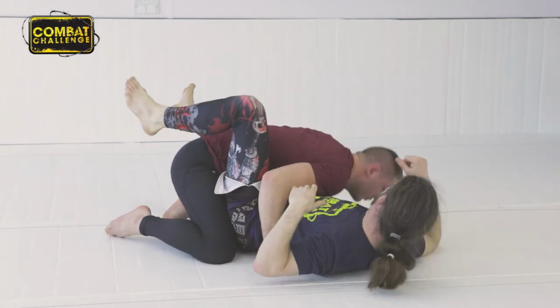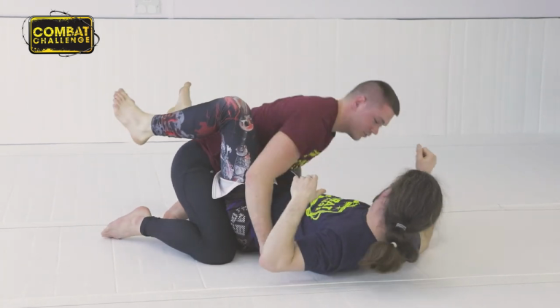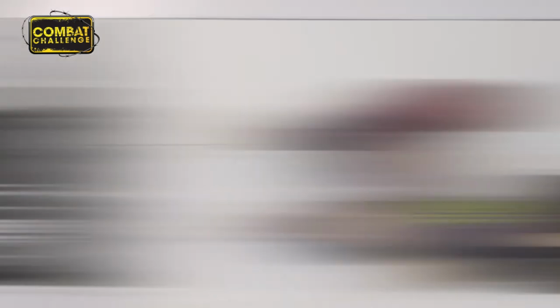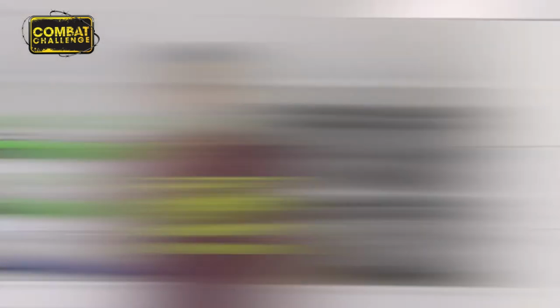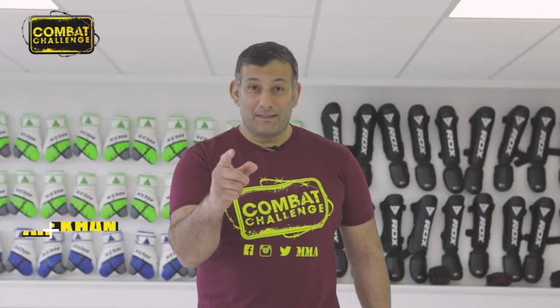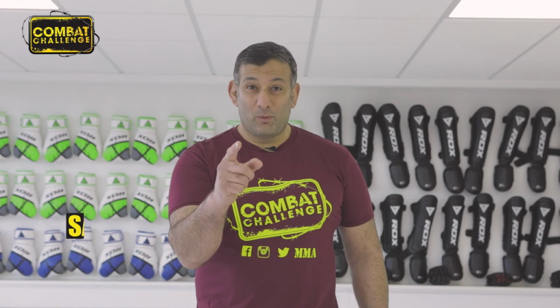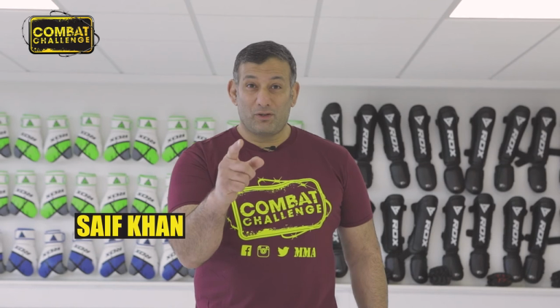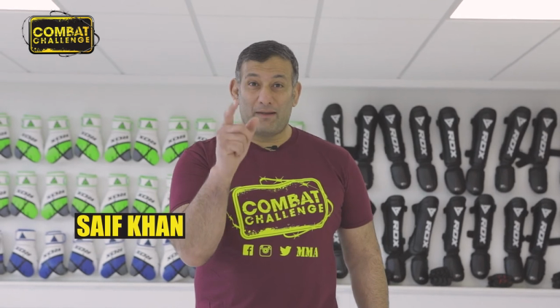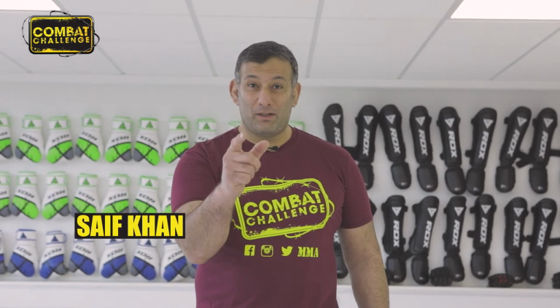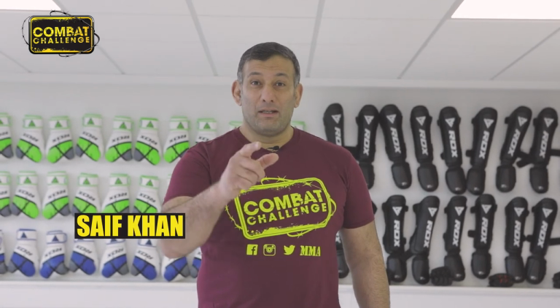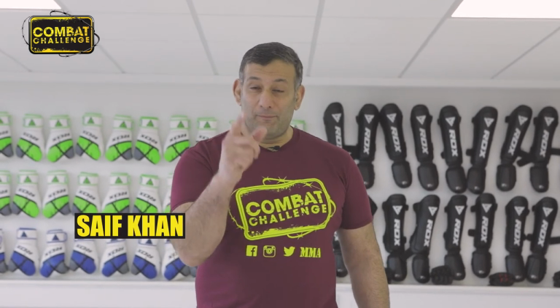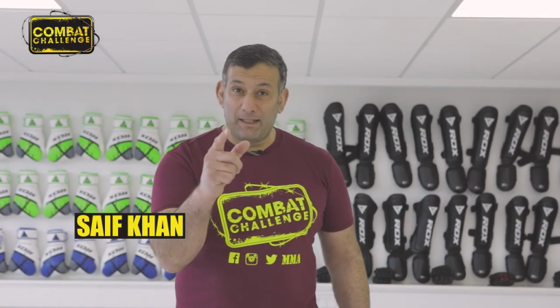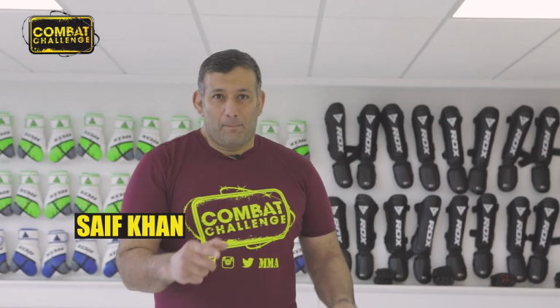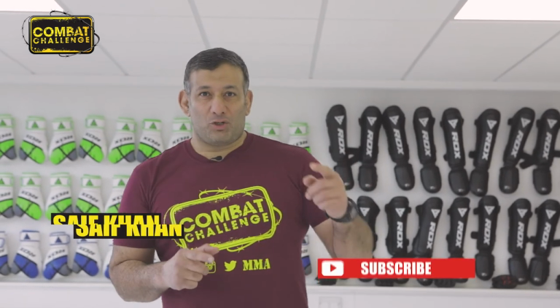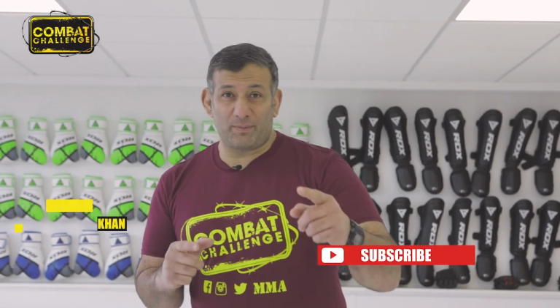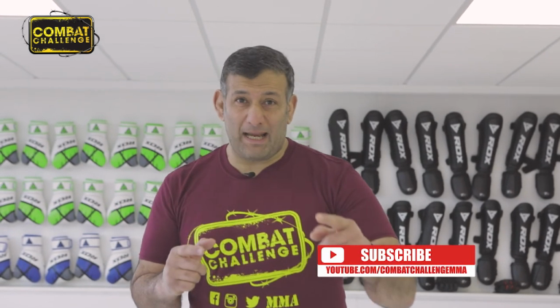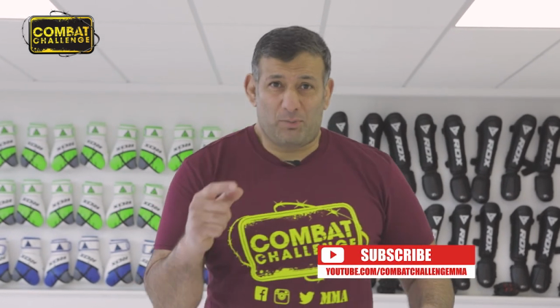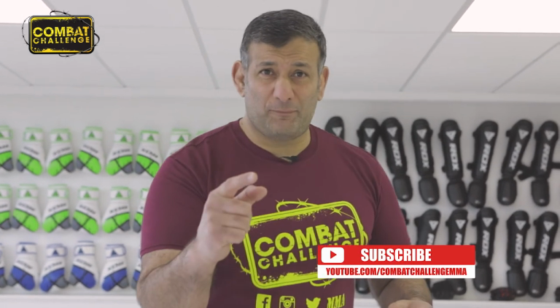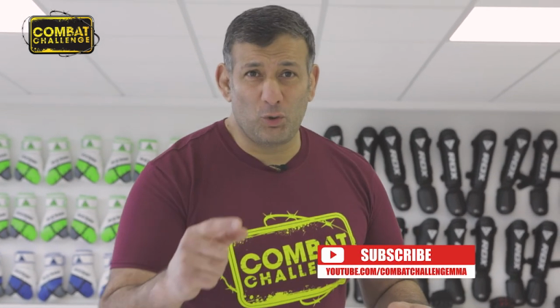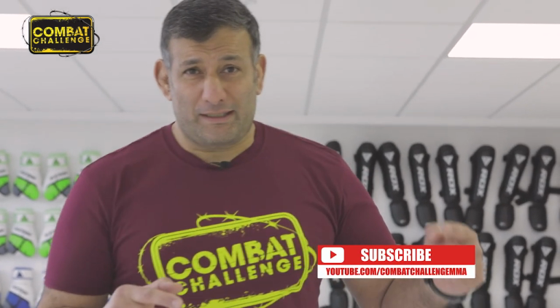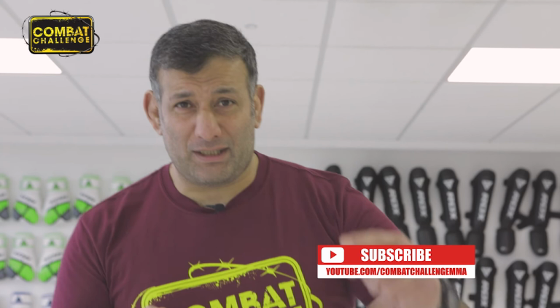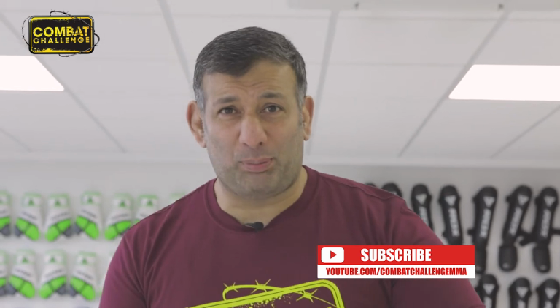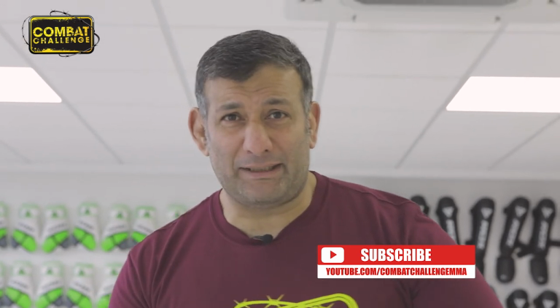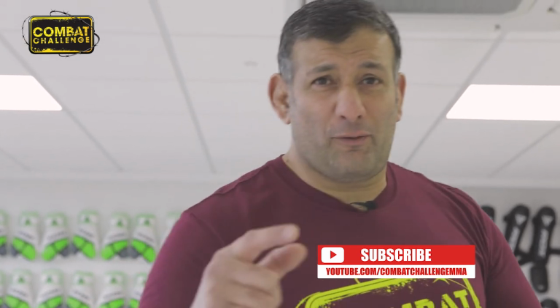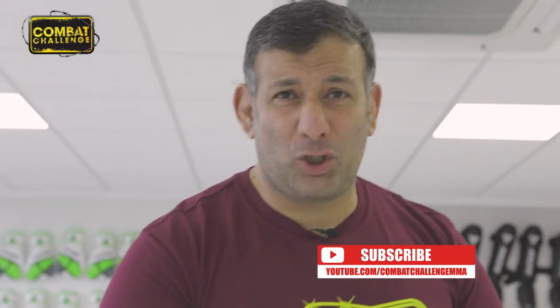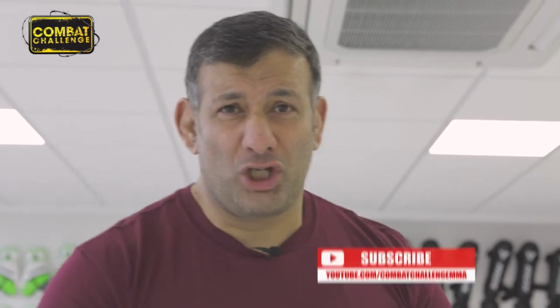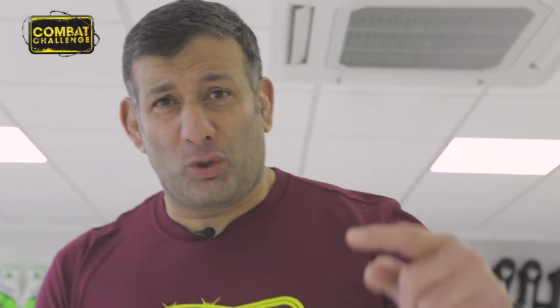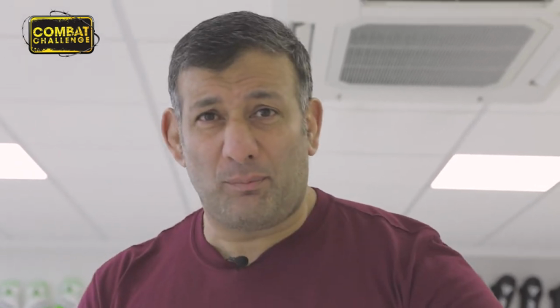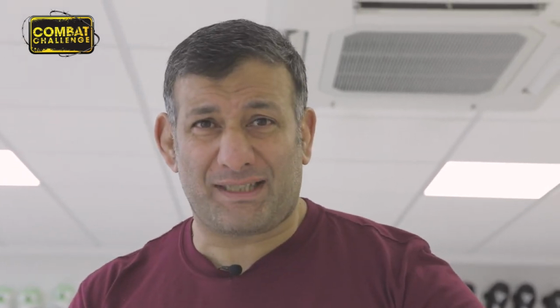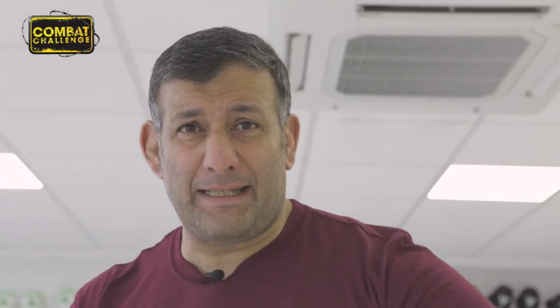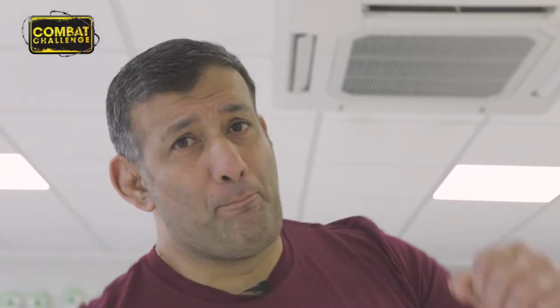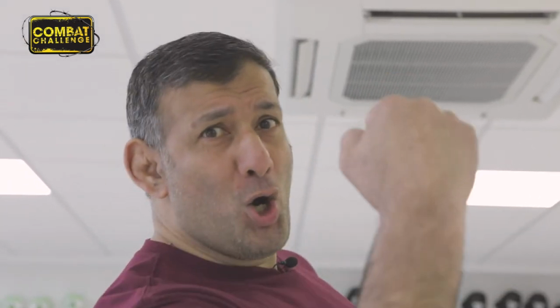Thank you, Dan. Did you like what you saw on that video? If you did, make sure you subscribe, because if you do, you'll see some more playlists of that coach doing some more techniques.